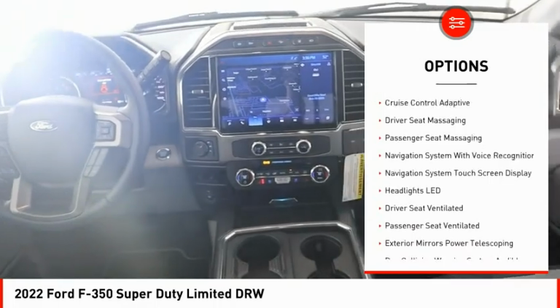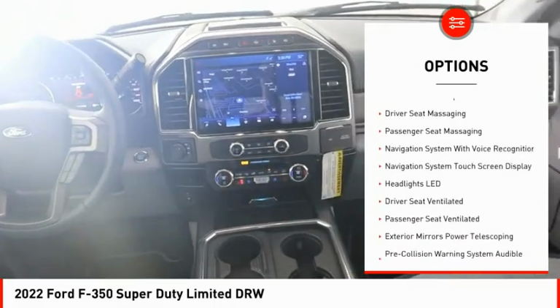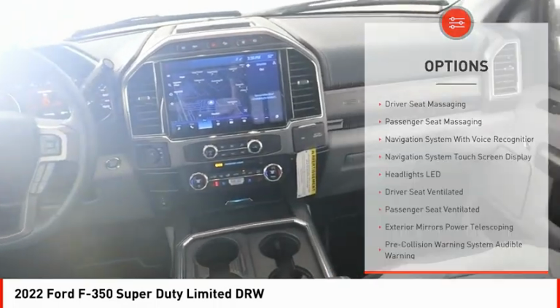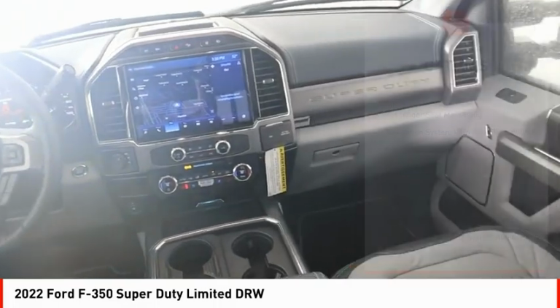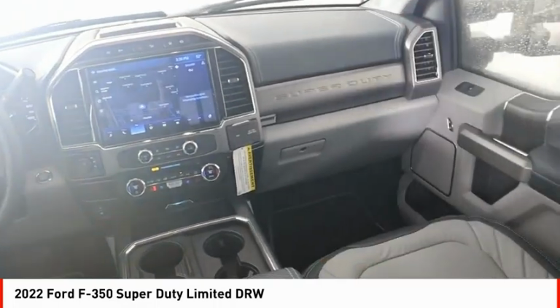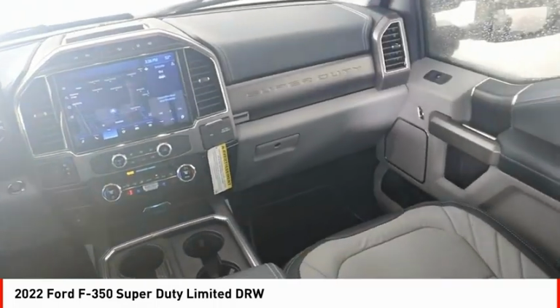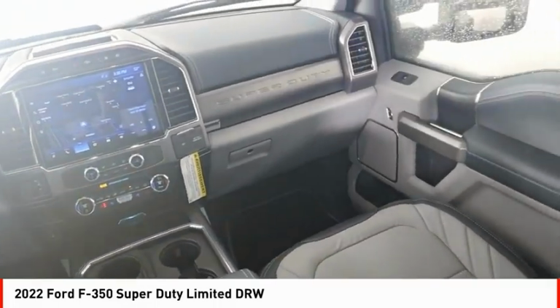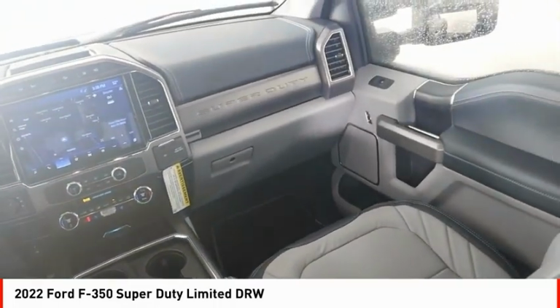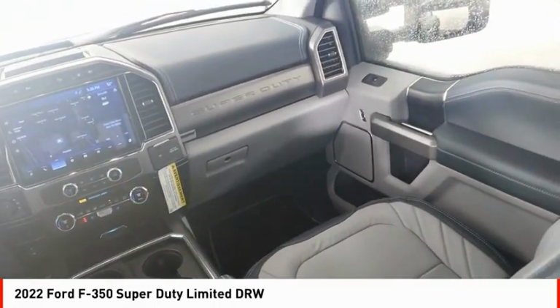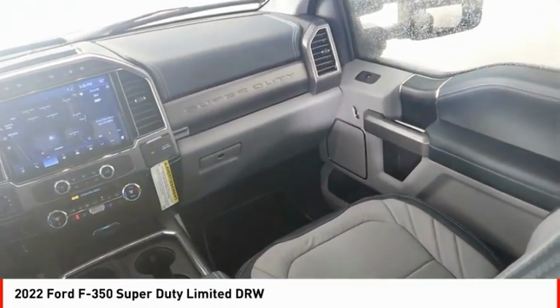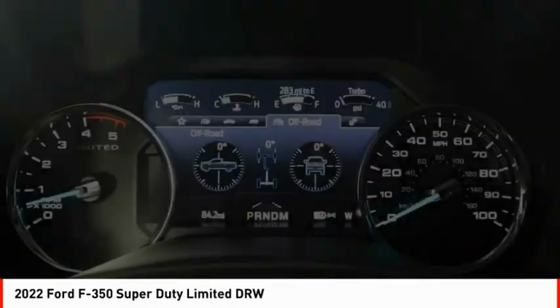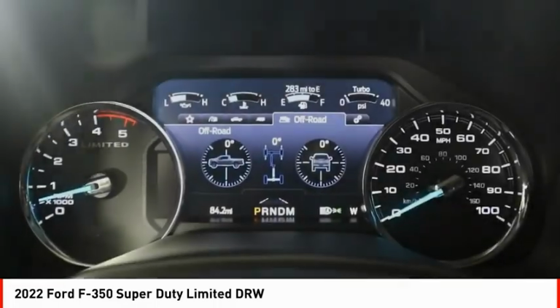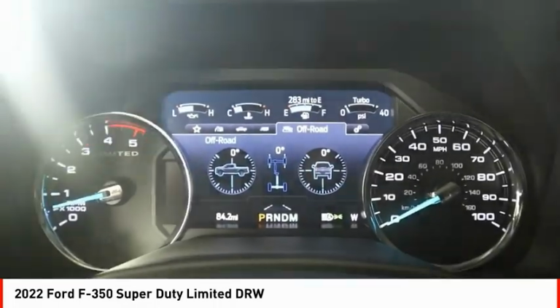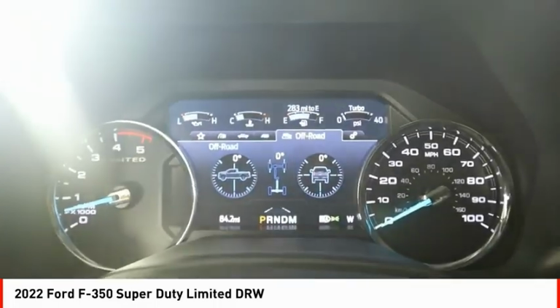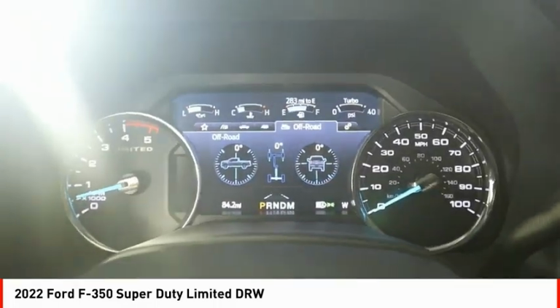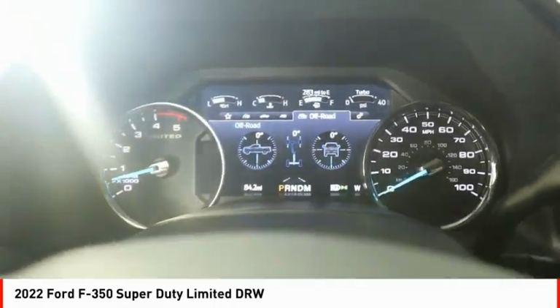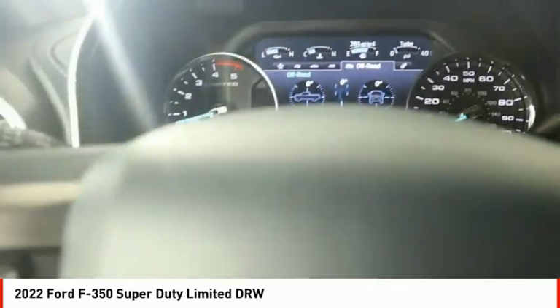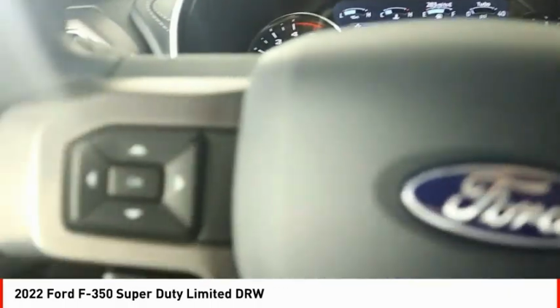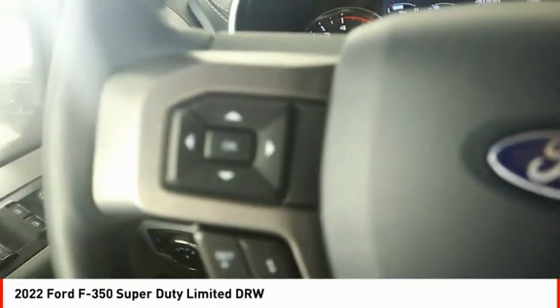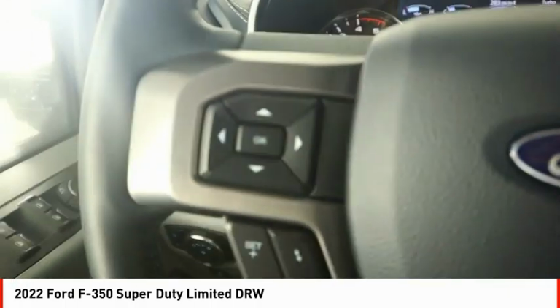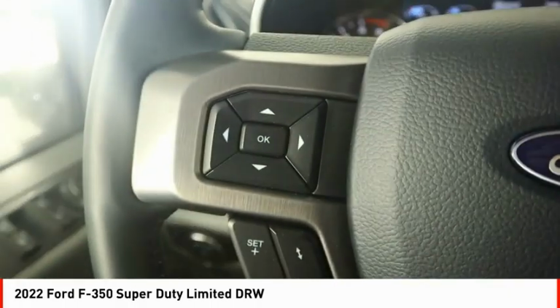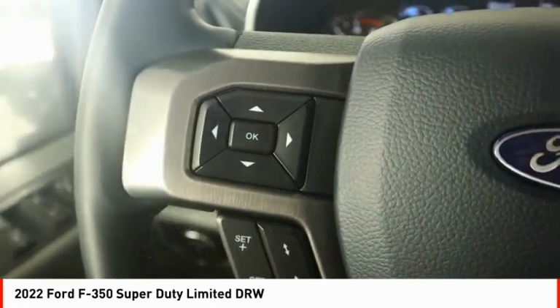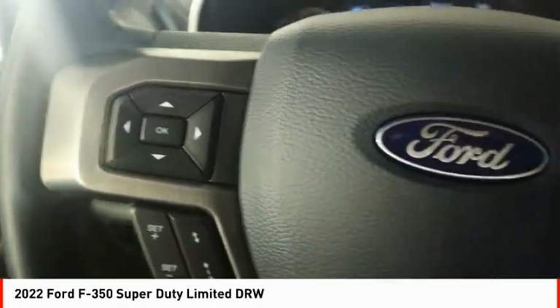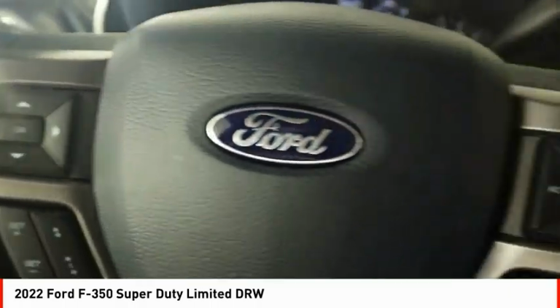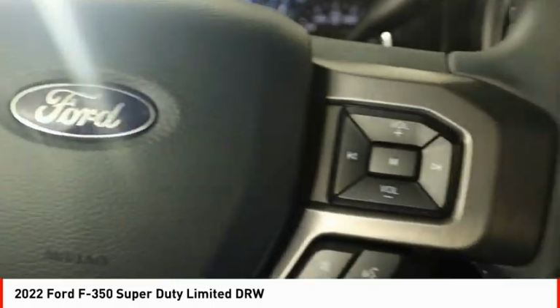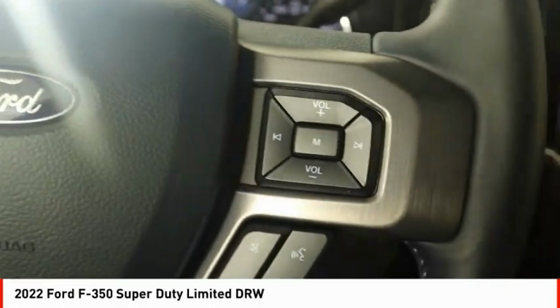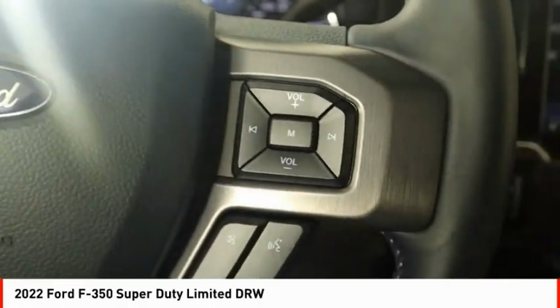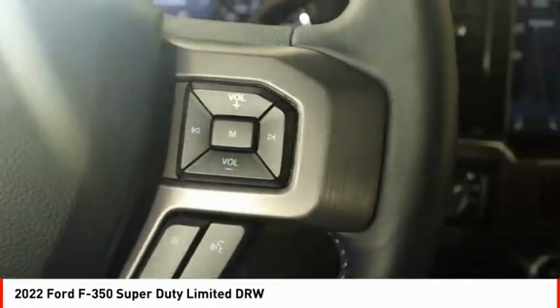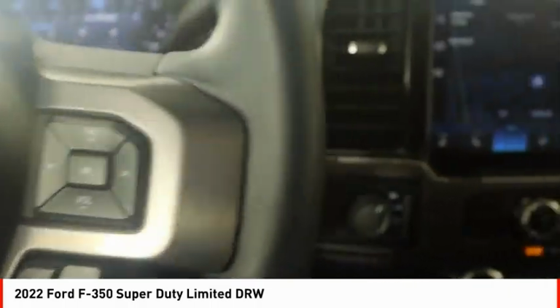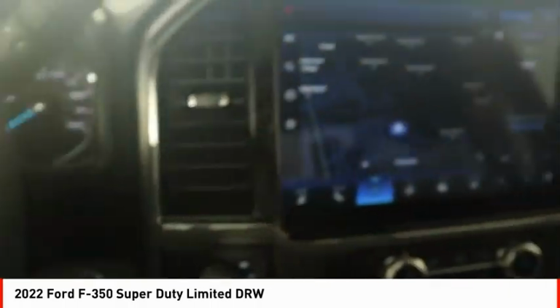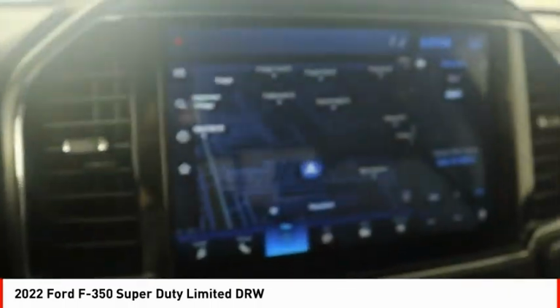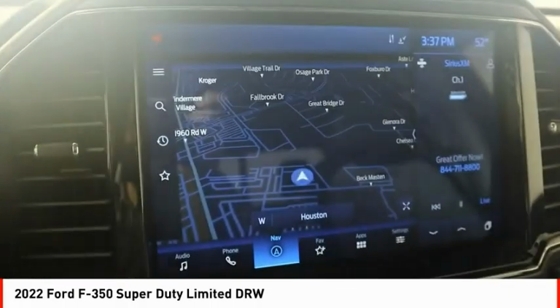LED, traction control, stability control. Front suspension type: multi-link, roll stability control, front suspension classification: solid live axle.